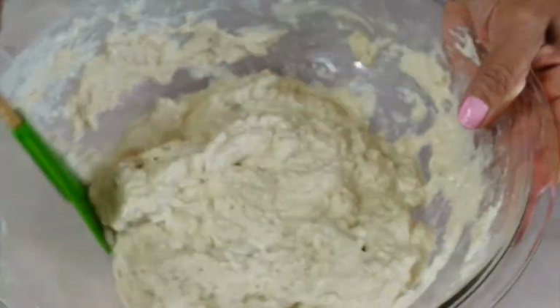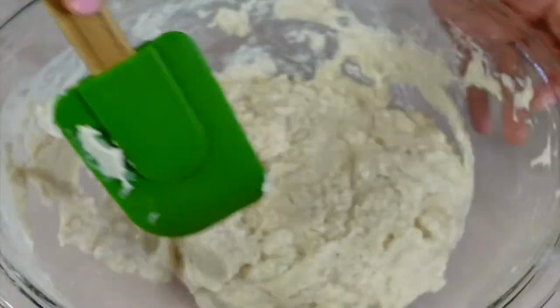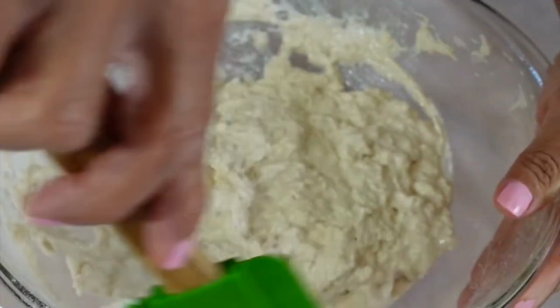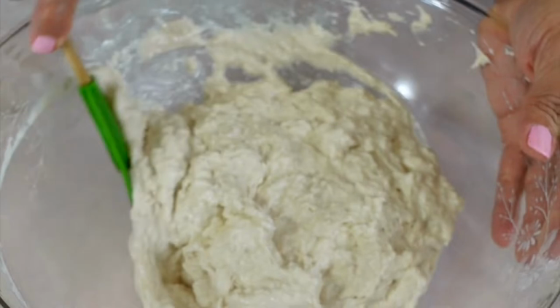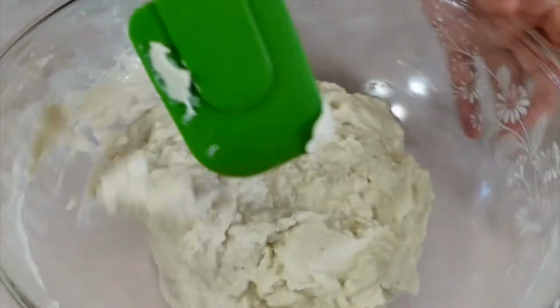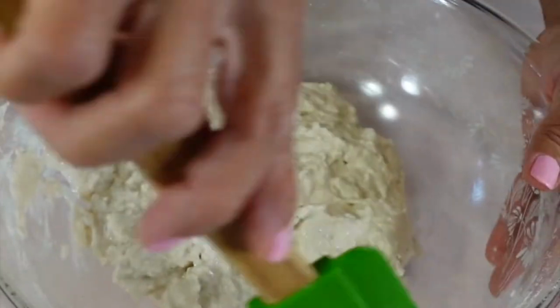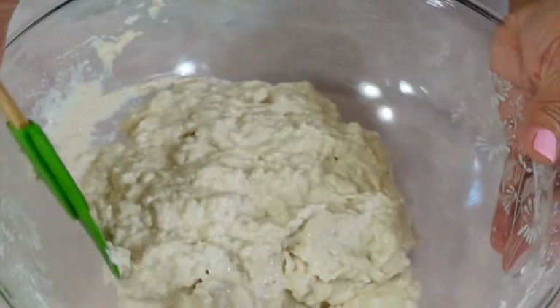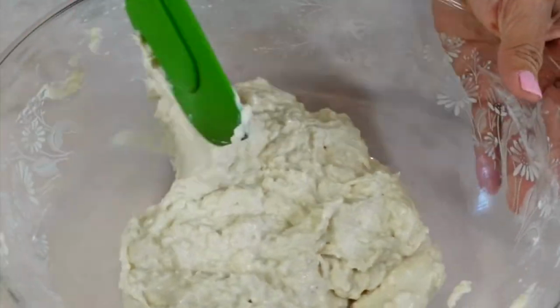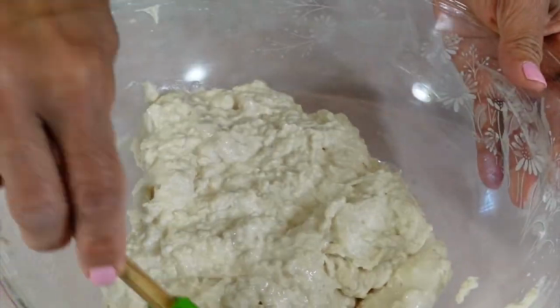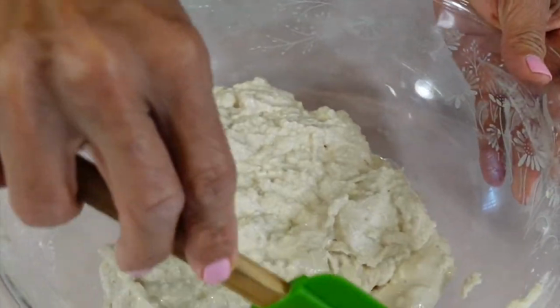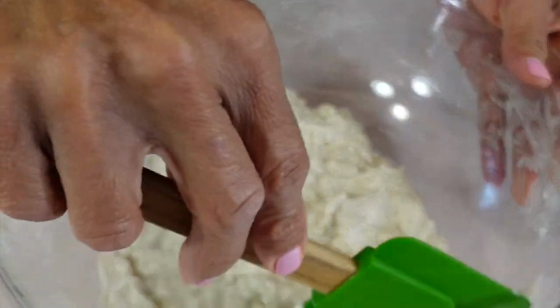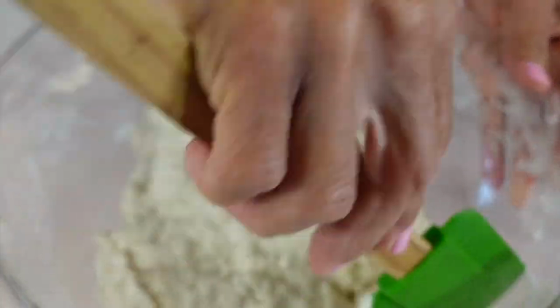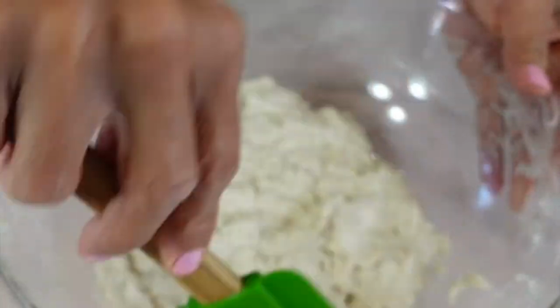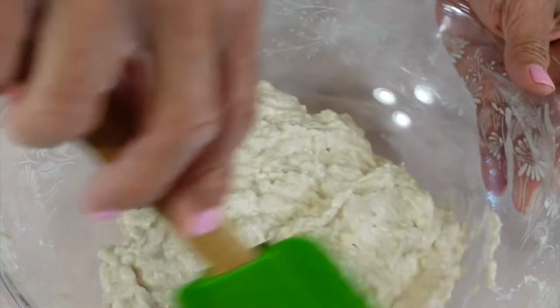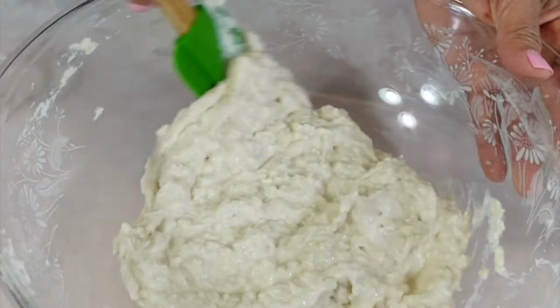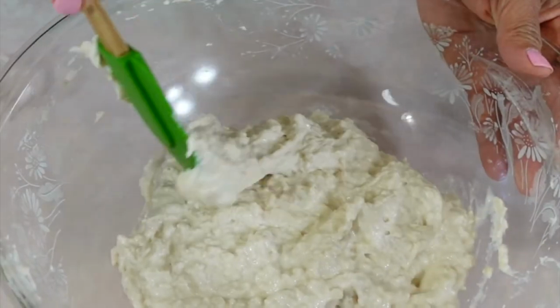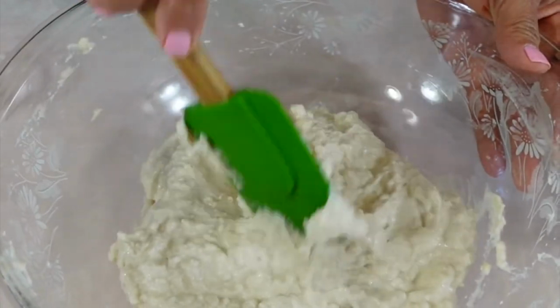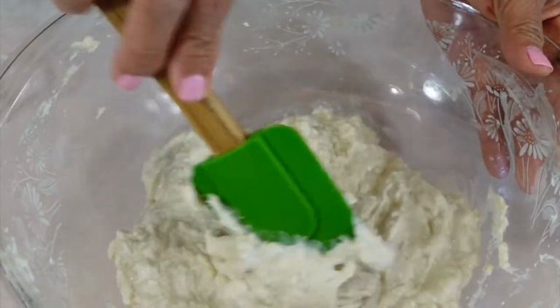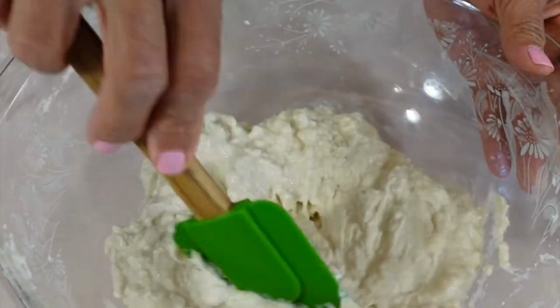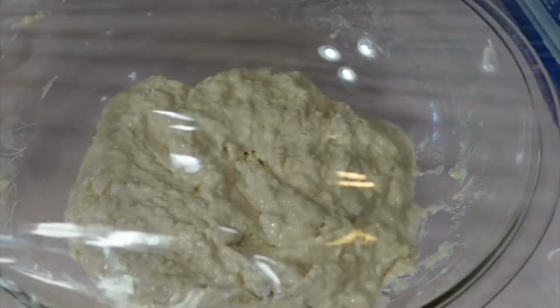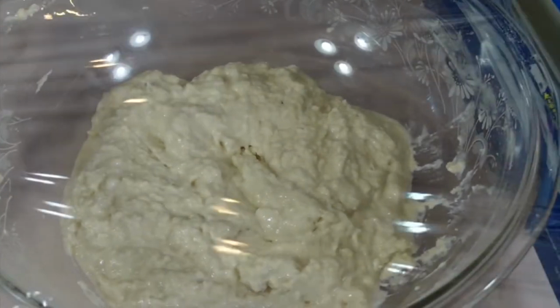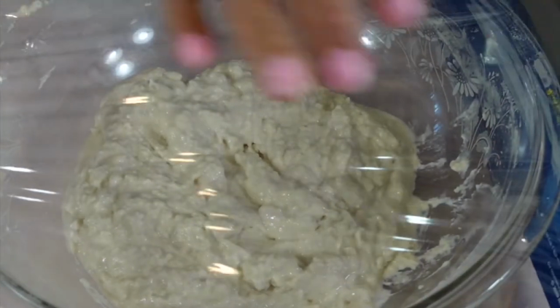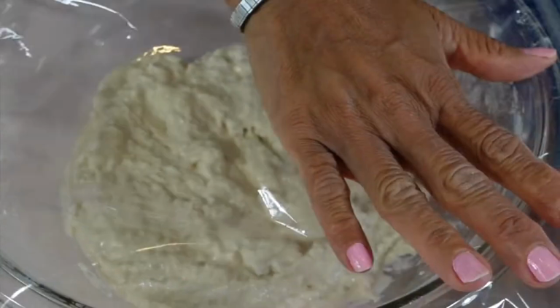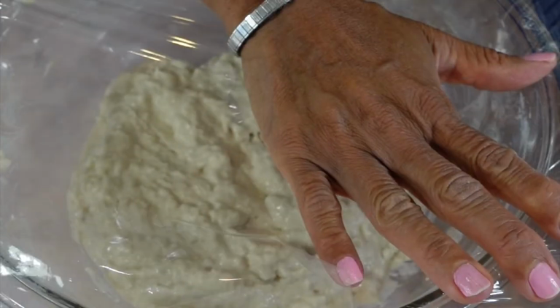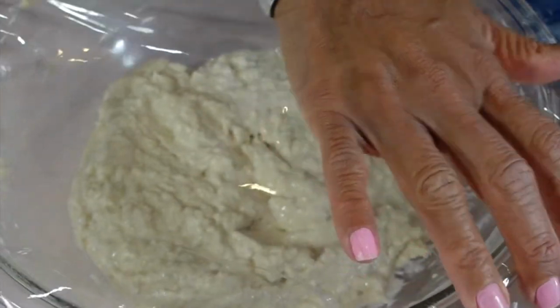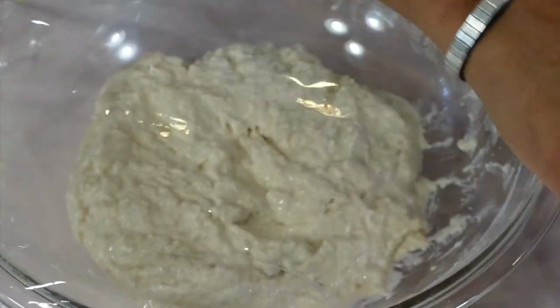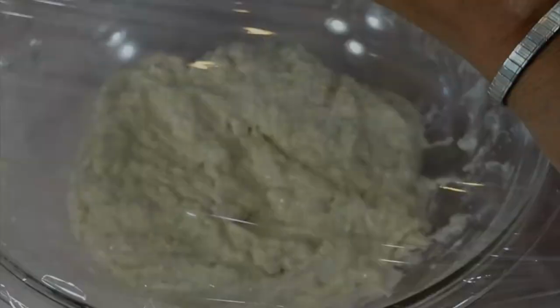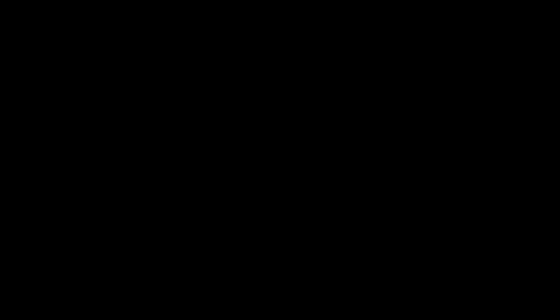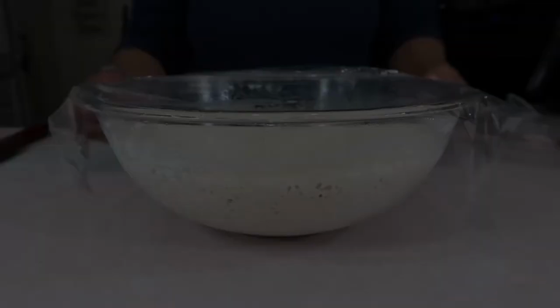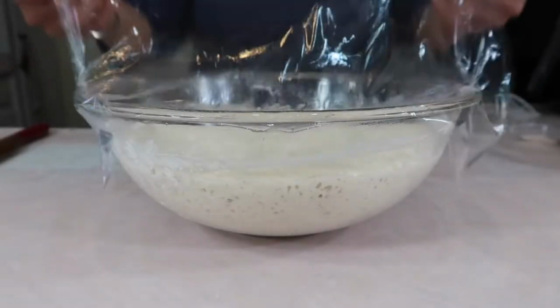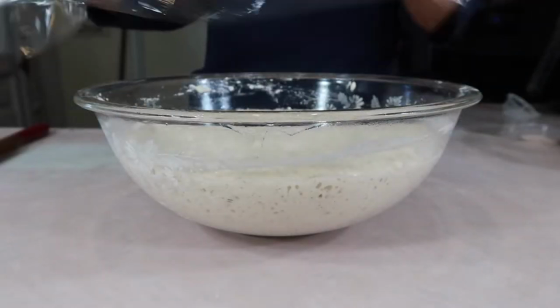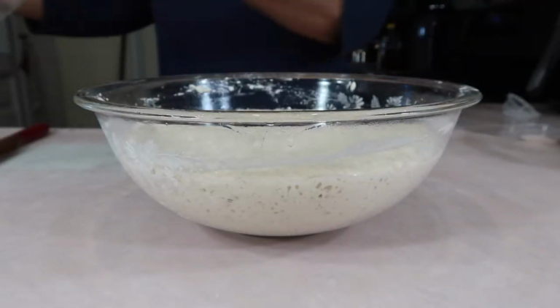Let me get the bowl cleaned off, put everything in the middle, and then cover this up with some shrink wrap or stretch film for one hour.